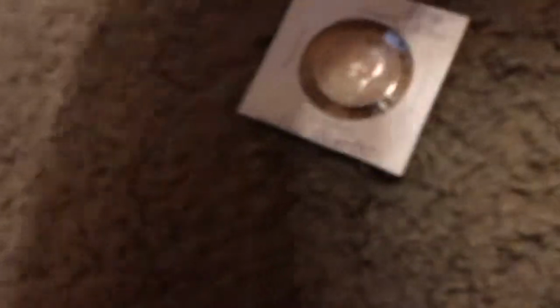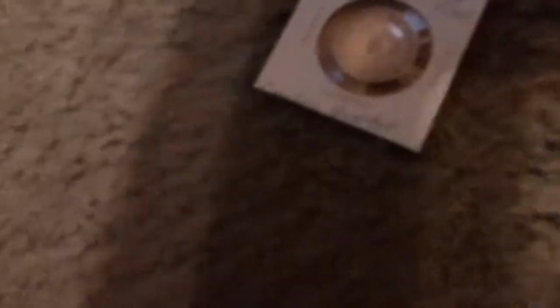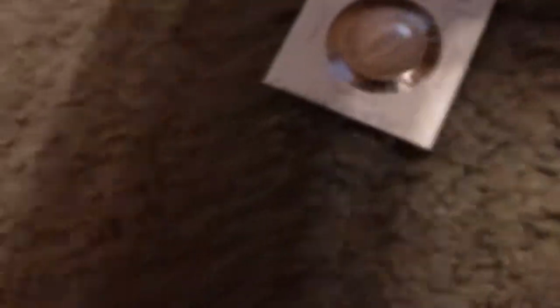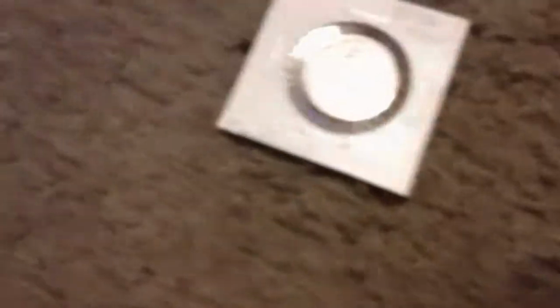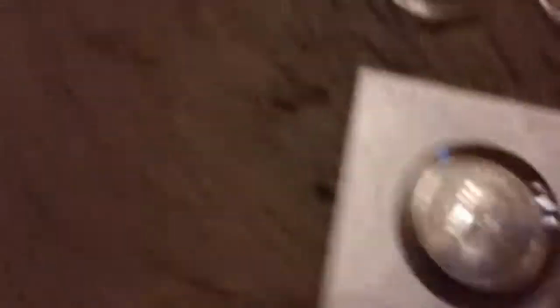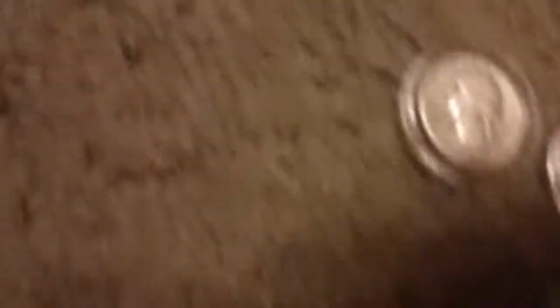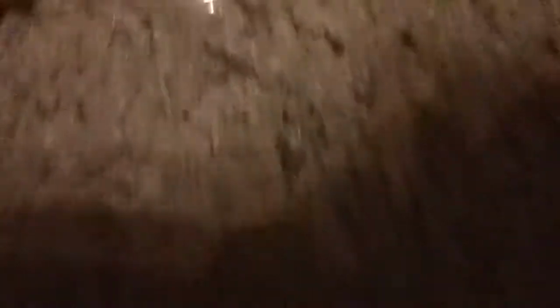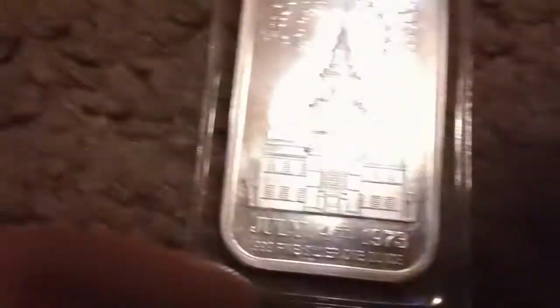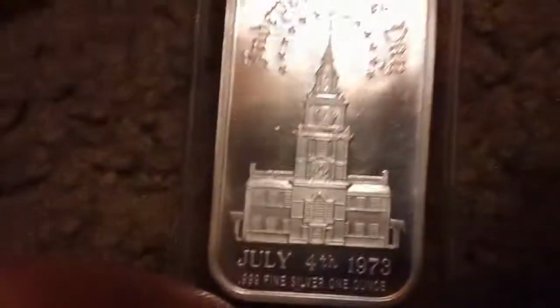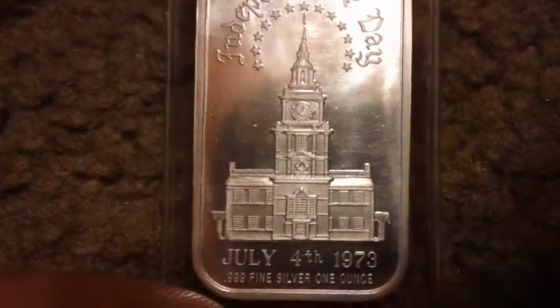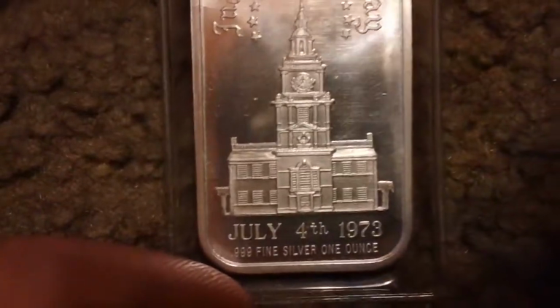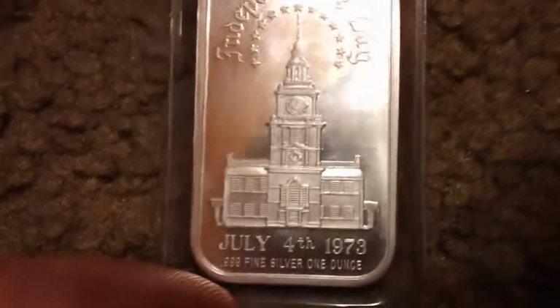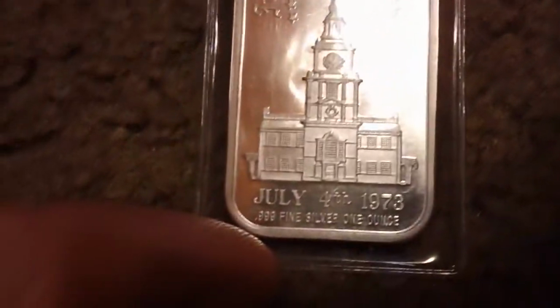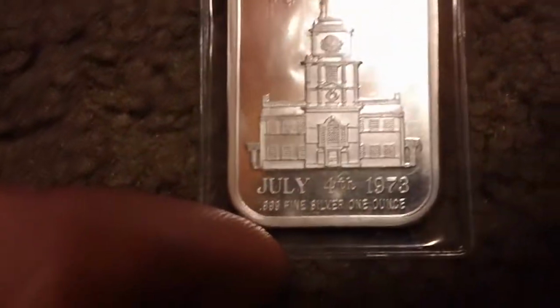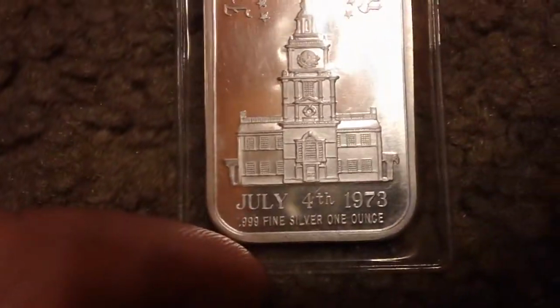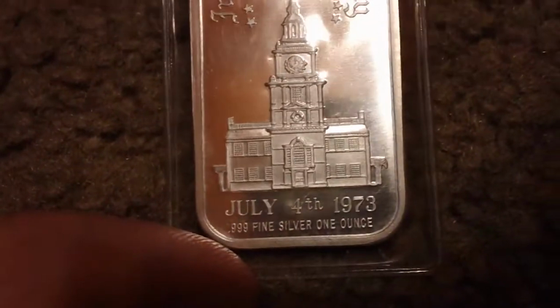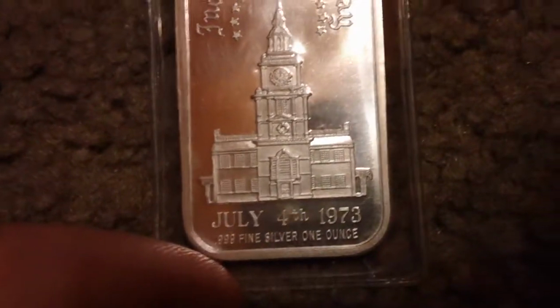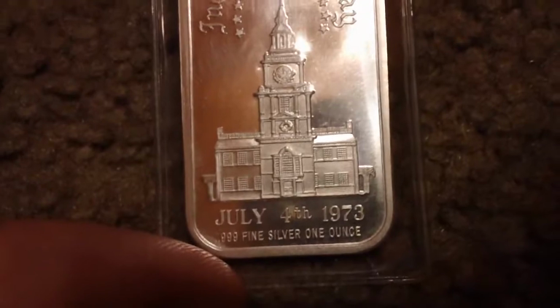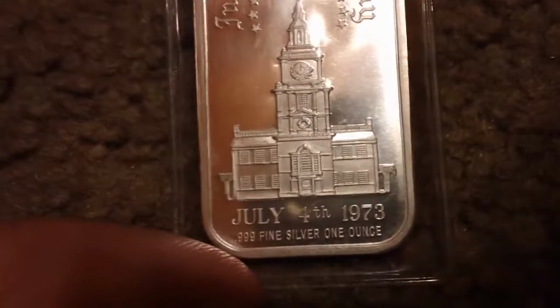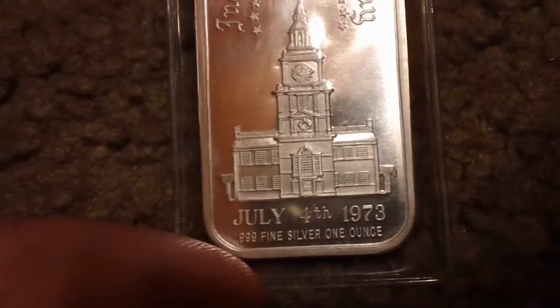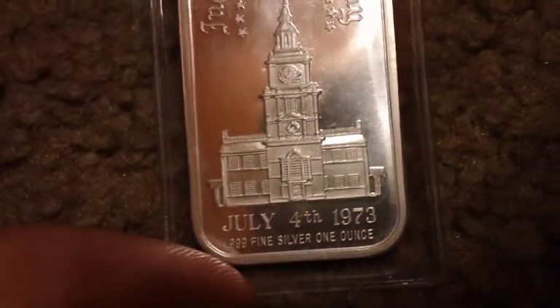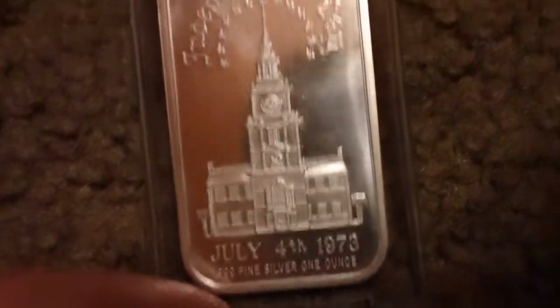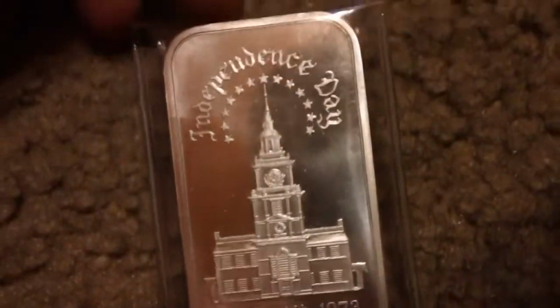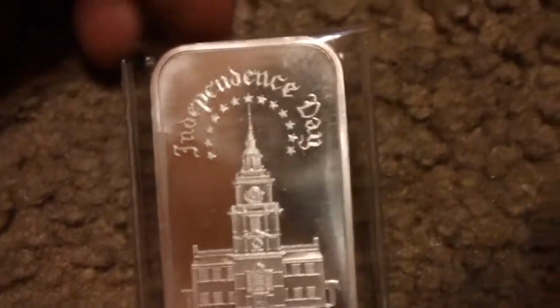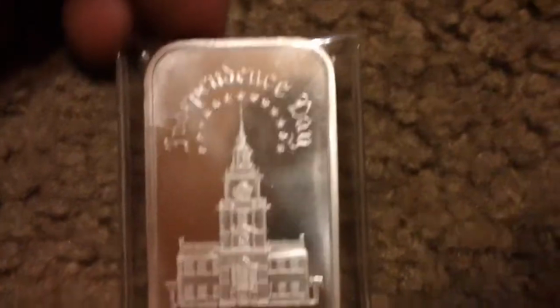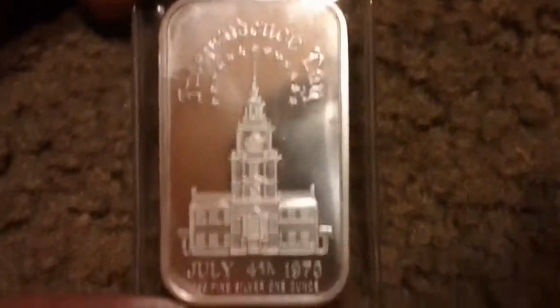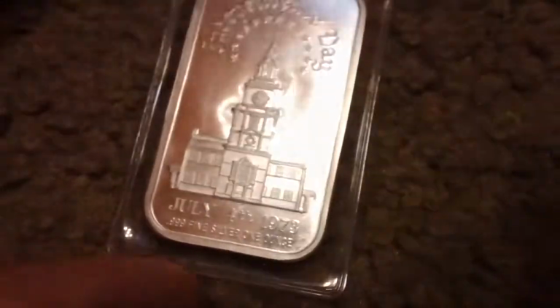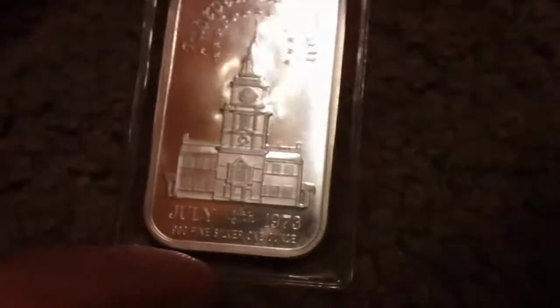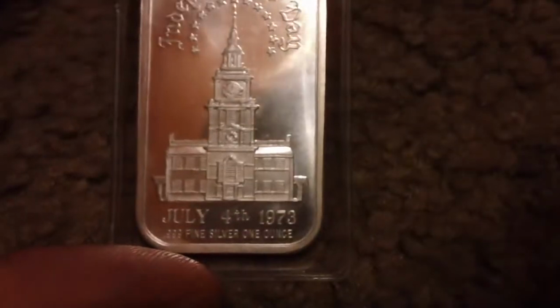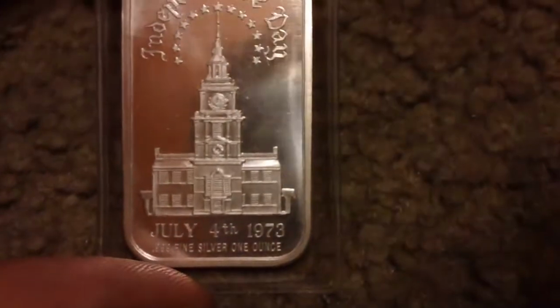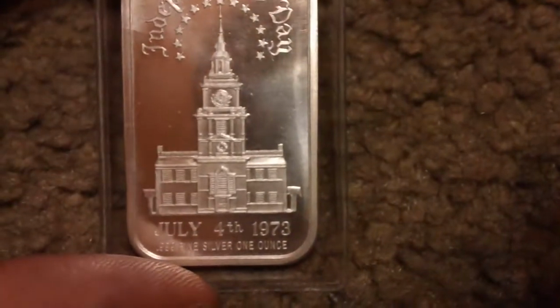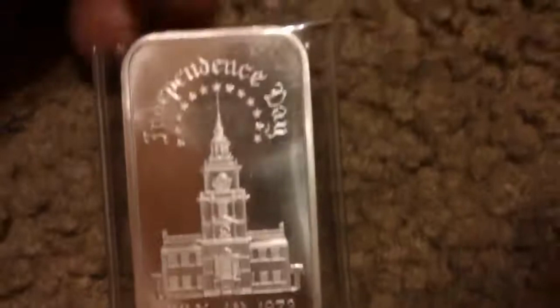On to some other silver stuff — I've got my one ounce 0.999 fine silver Independence Day bar from 1973, because this is the closest thing to one of those one-ounce bars that other people have that I could find.